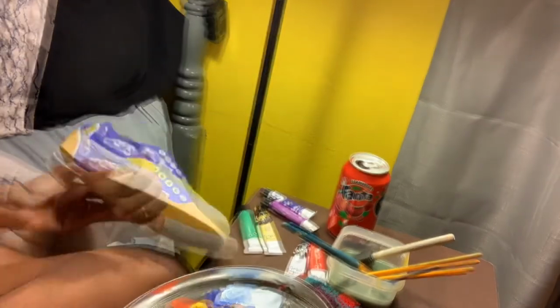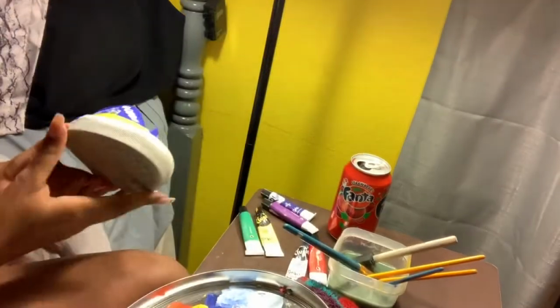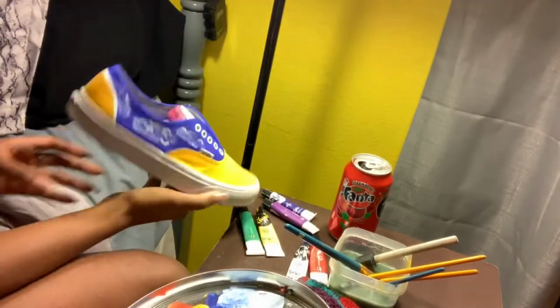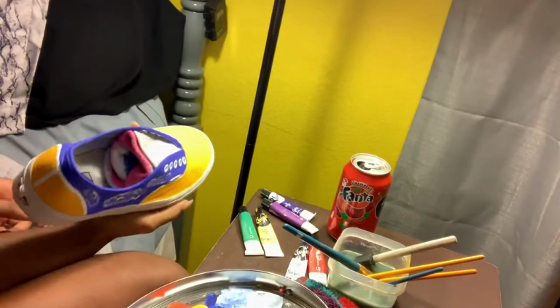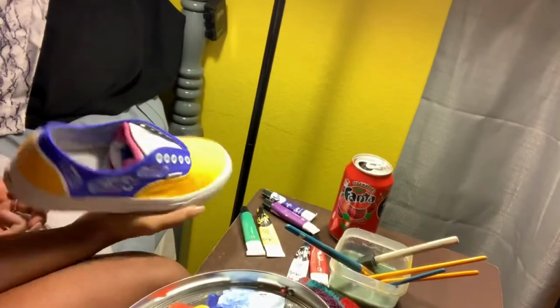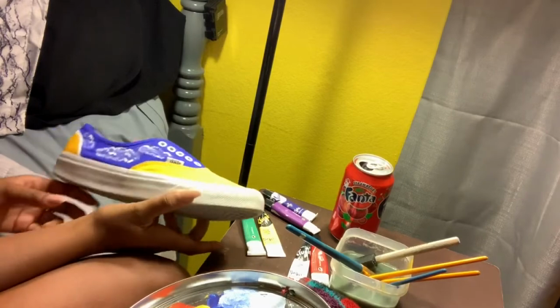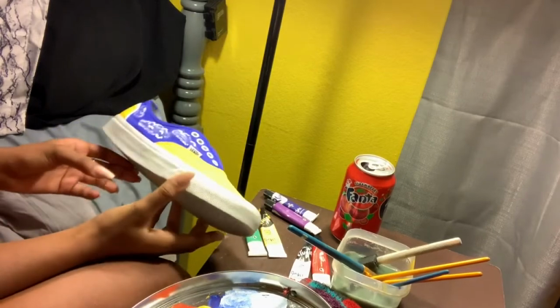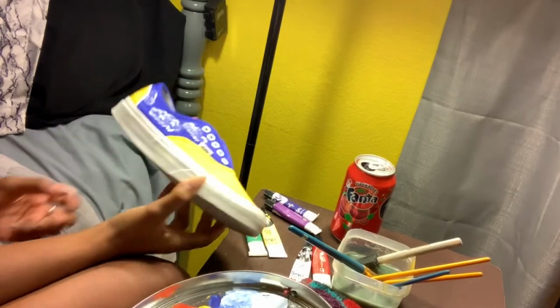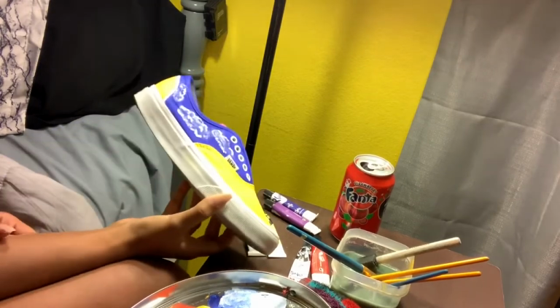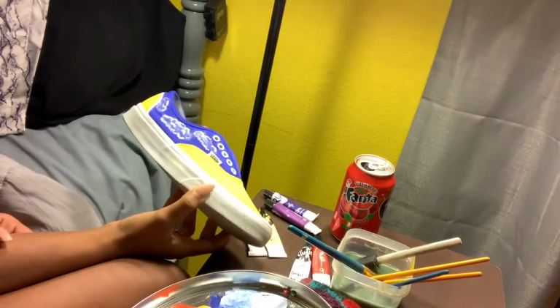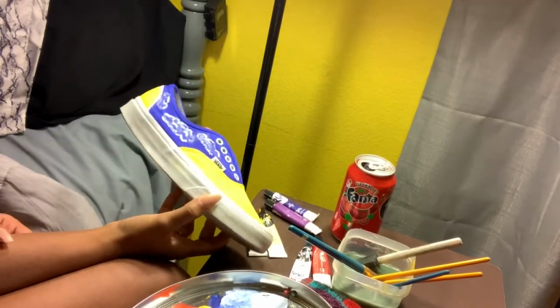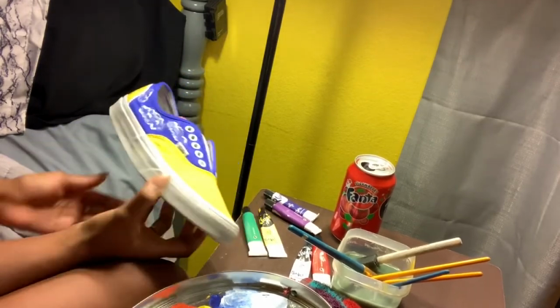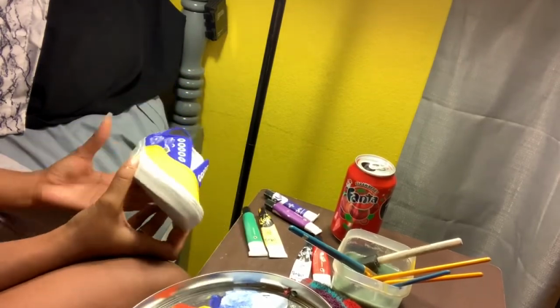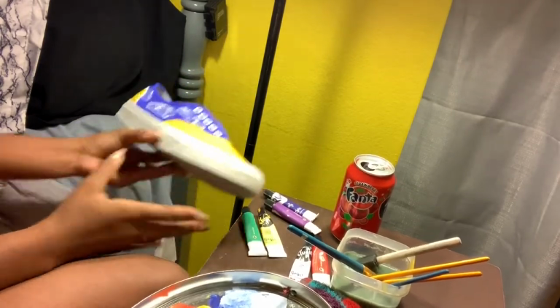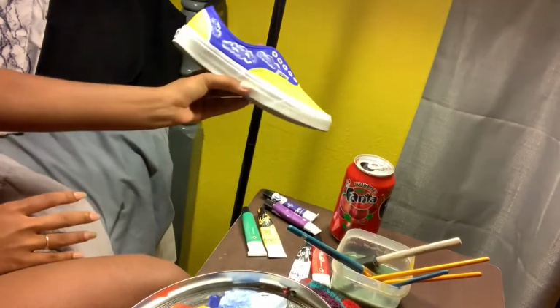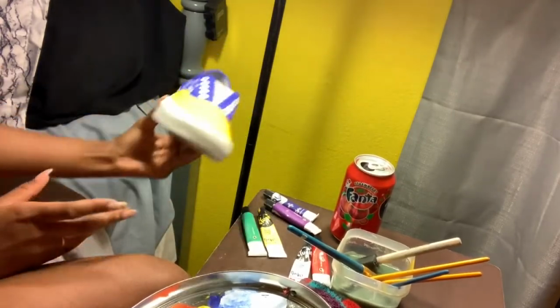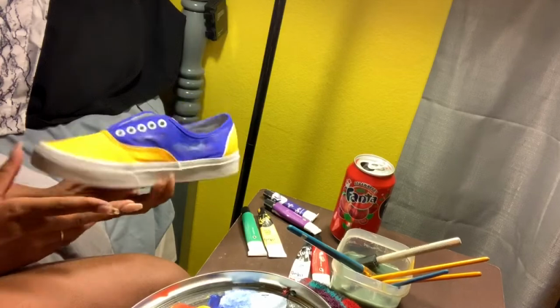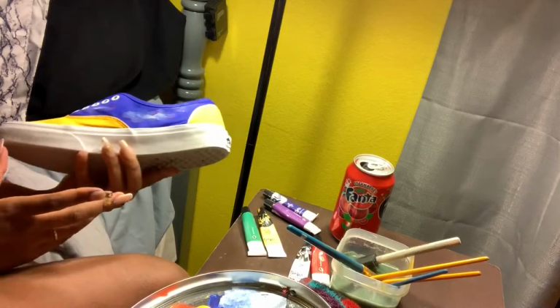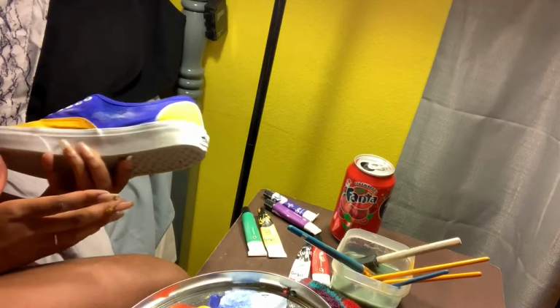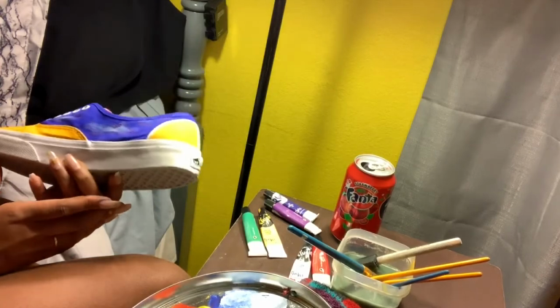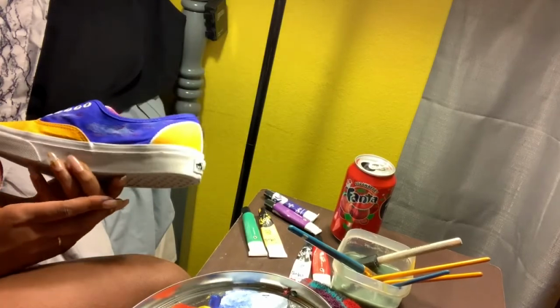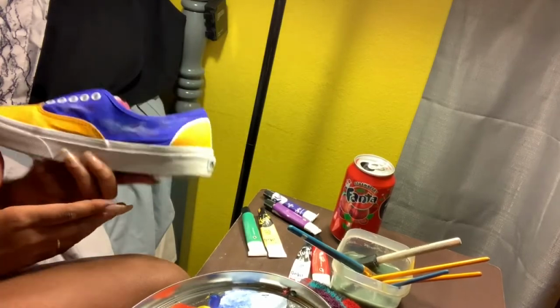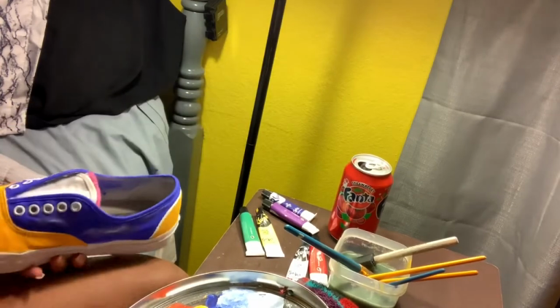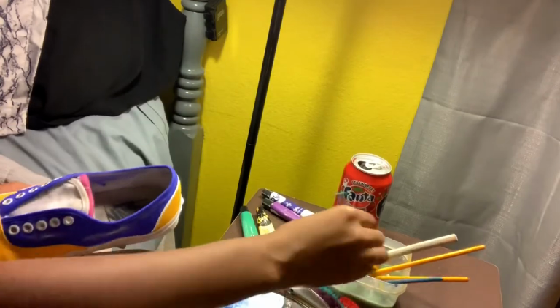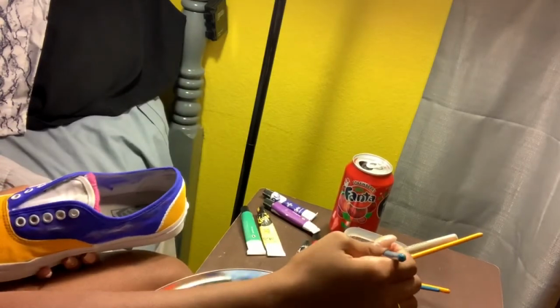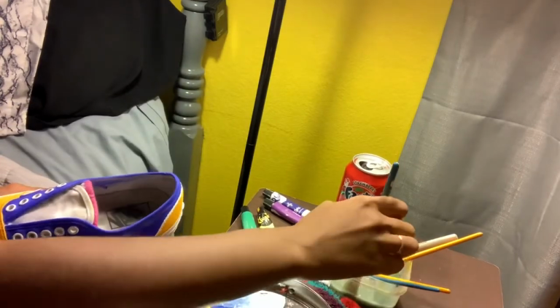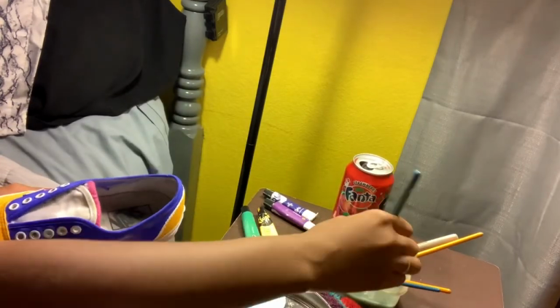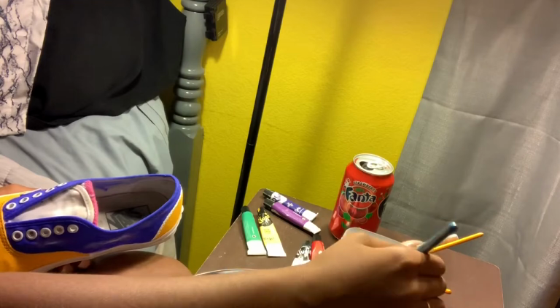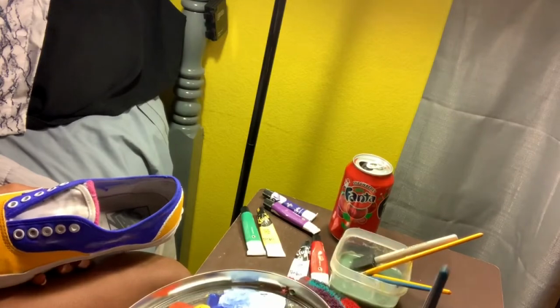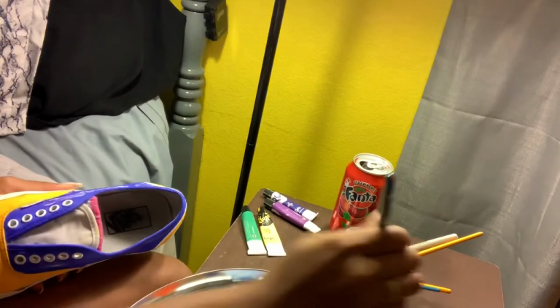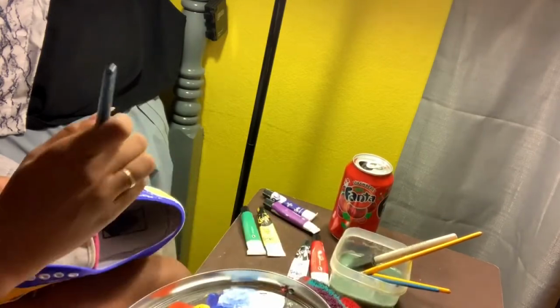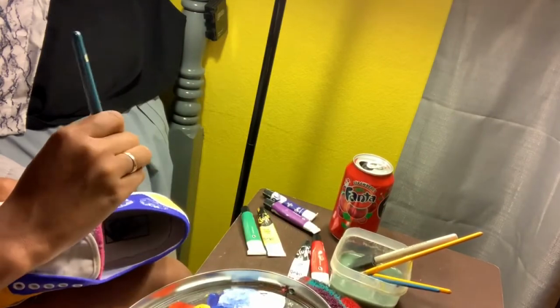I tried to keep going but this is just looking really ugly. These don't look like clouds at all. Therefore I'm going to paint over this.